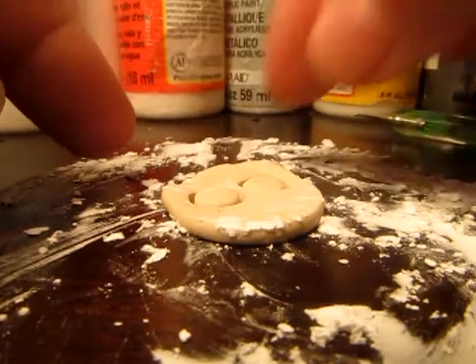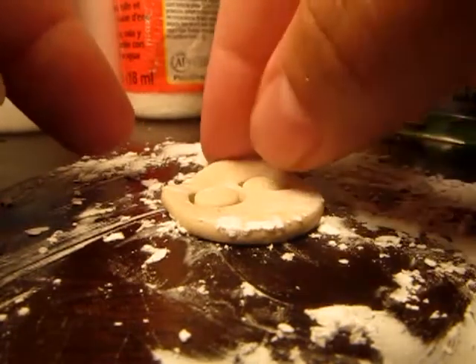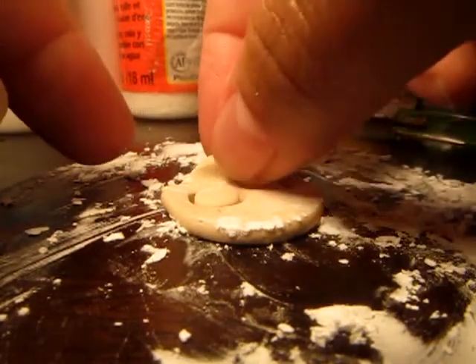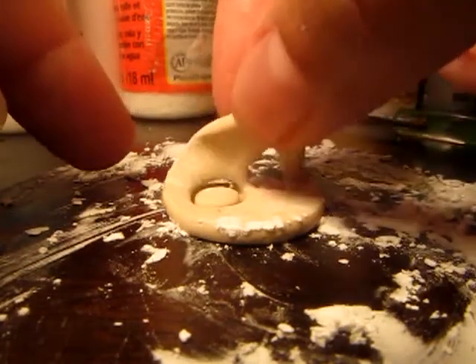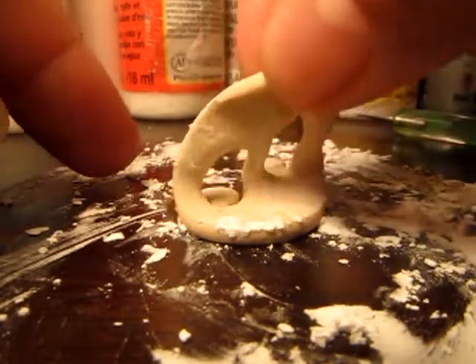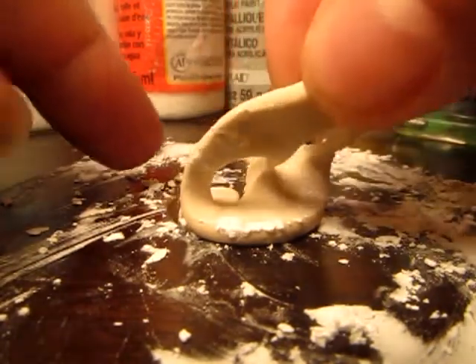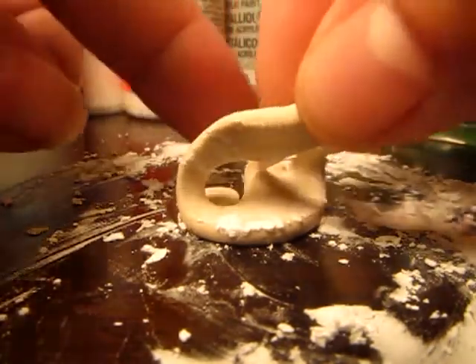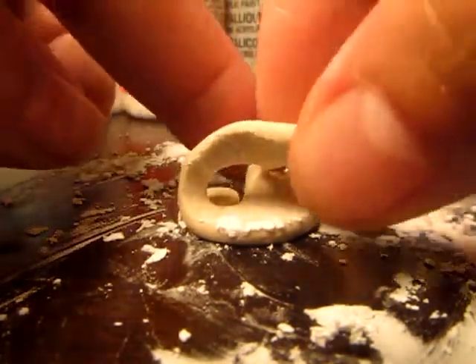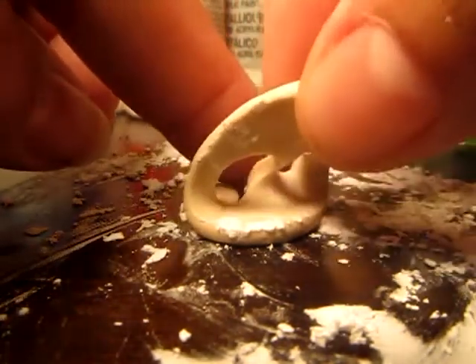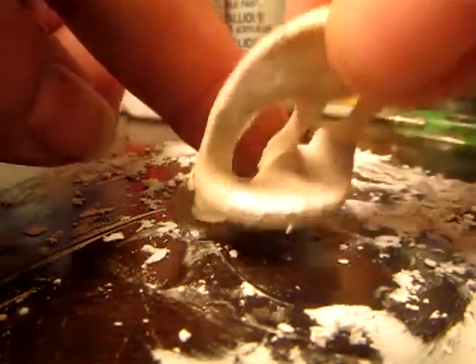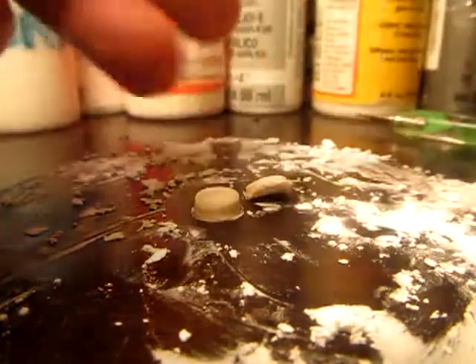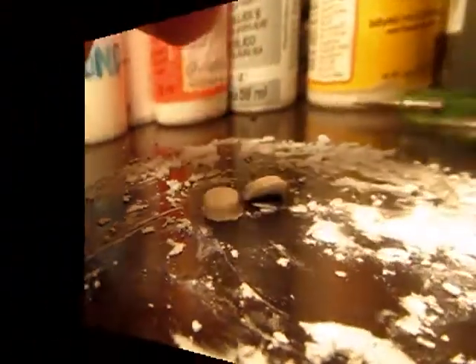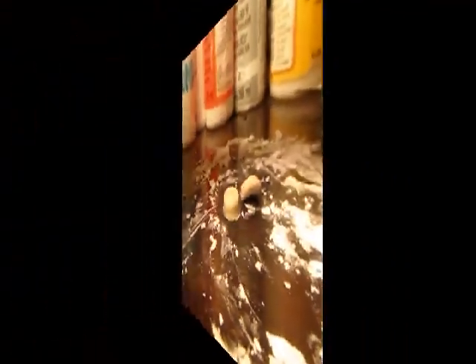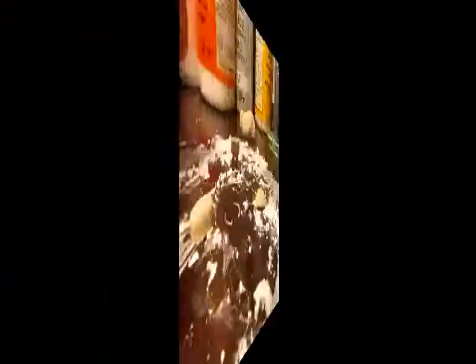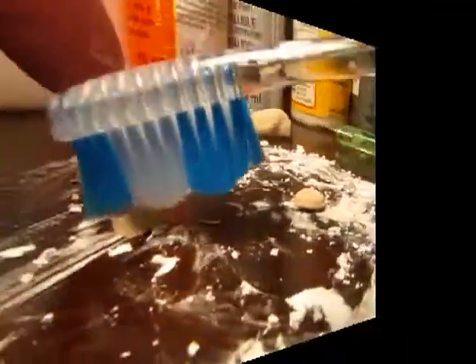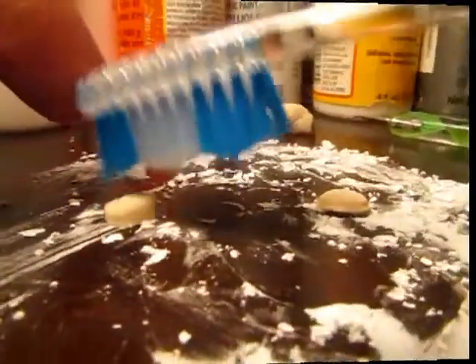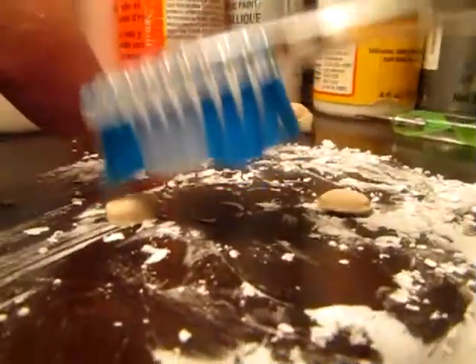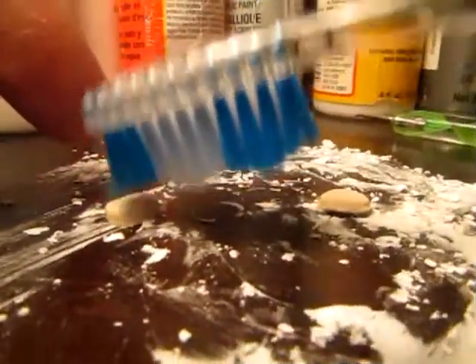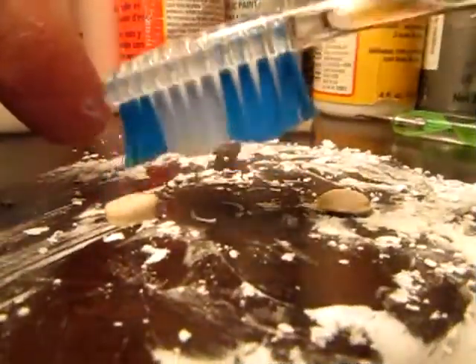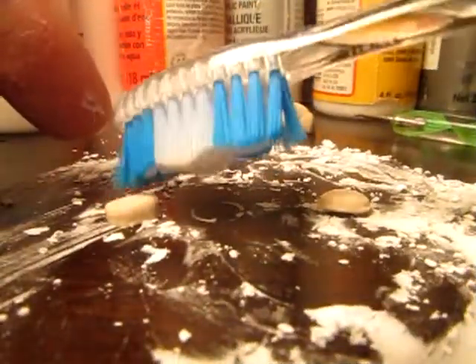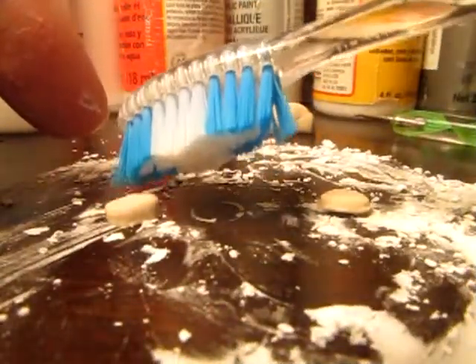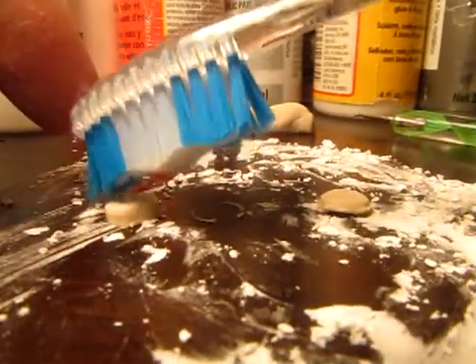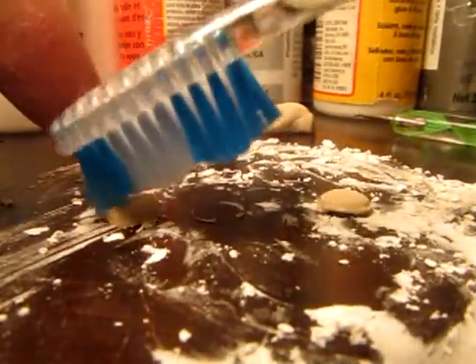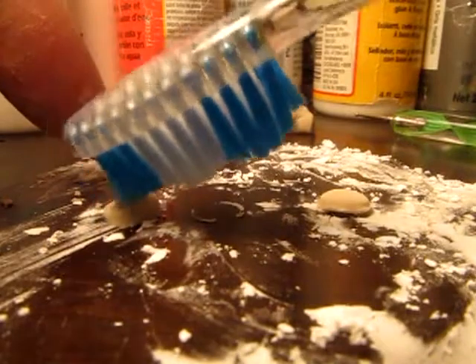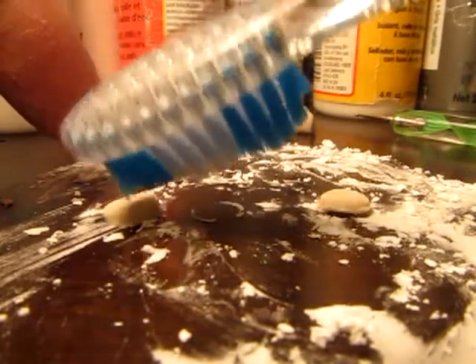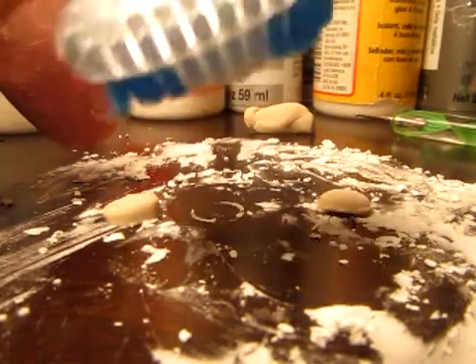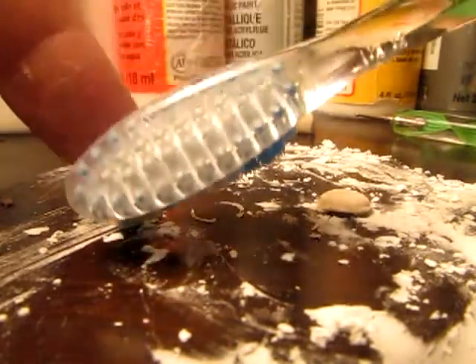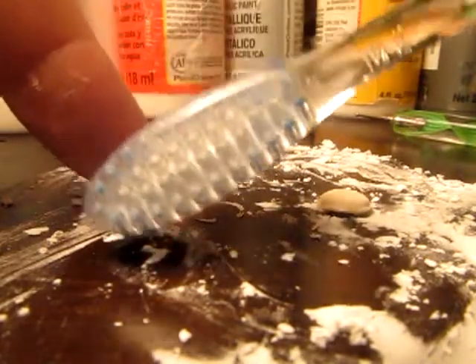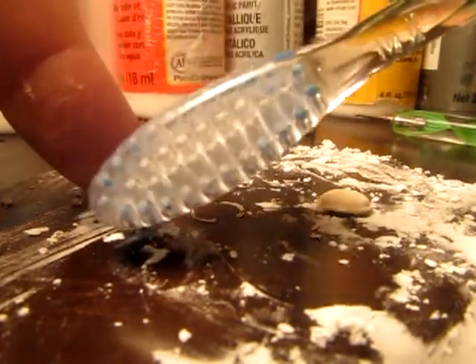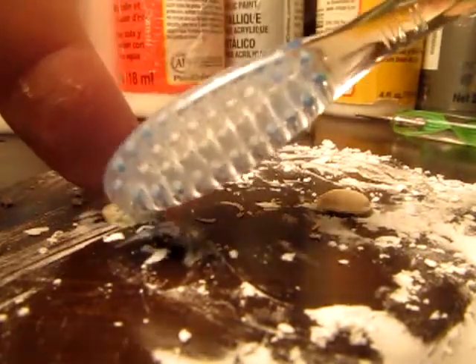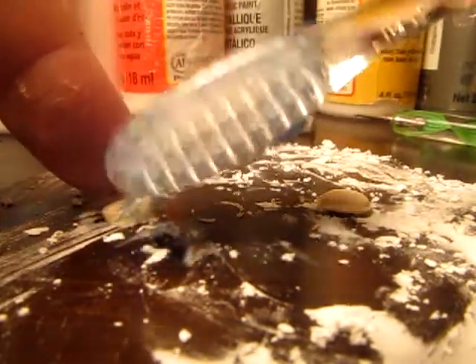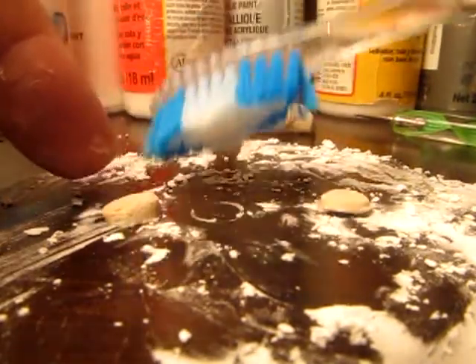I'm only going to make two for right now, but I will make more later. Pull those apart, start with your toothbrush, and add just a little bit of detail to it.